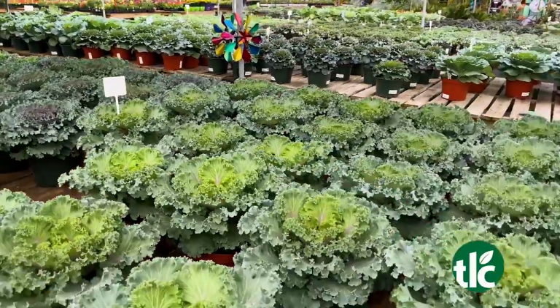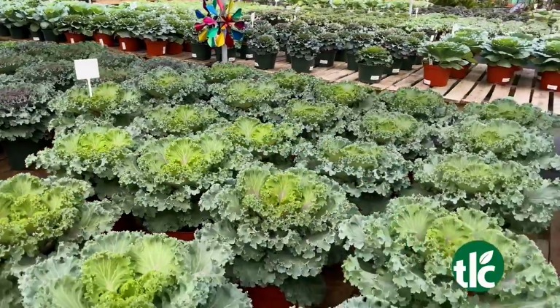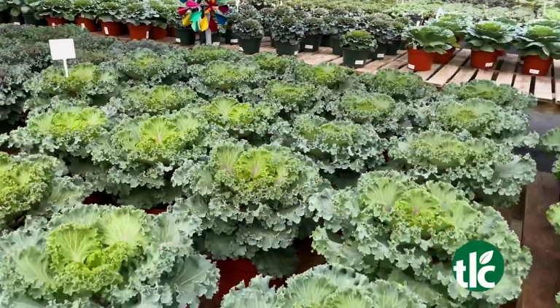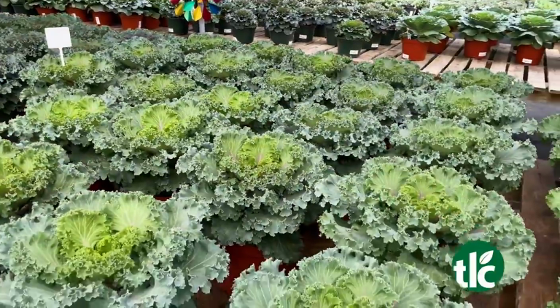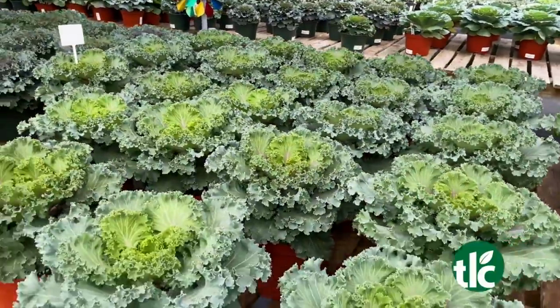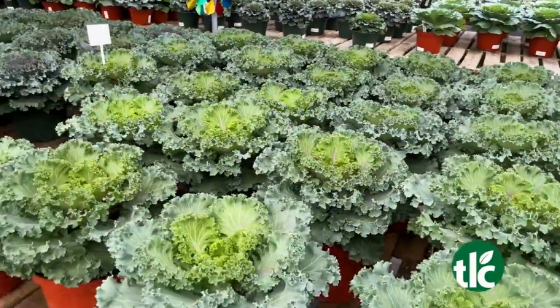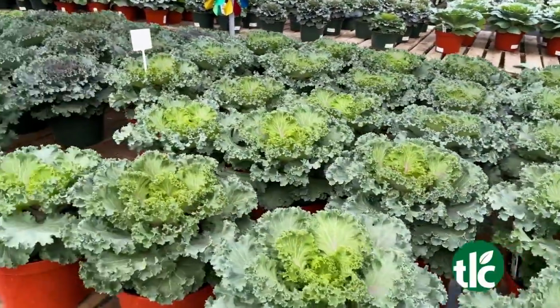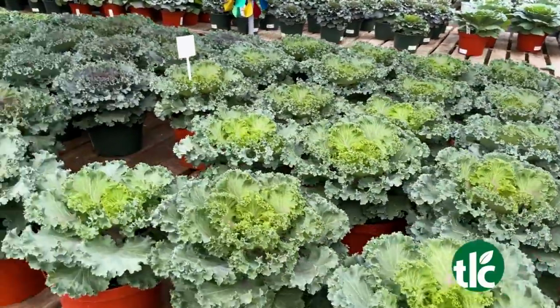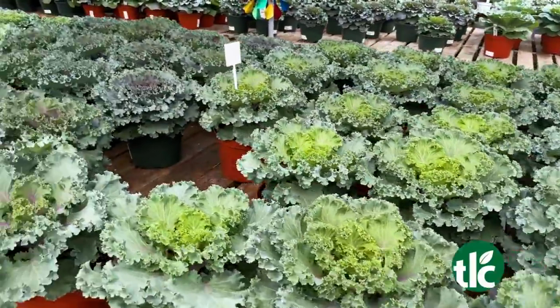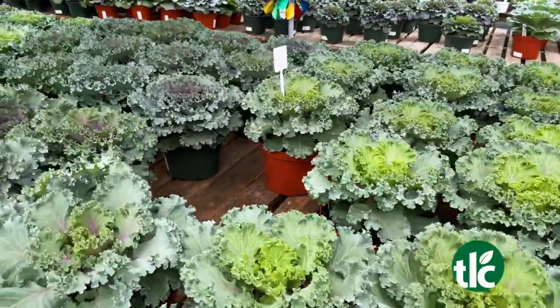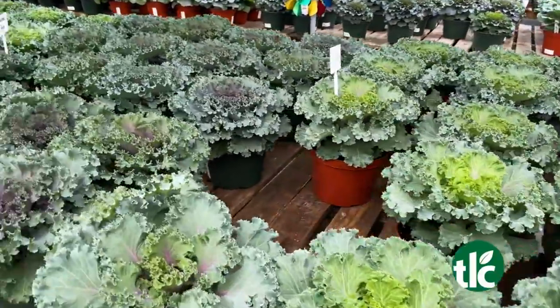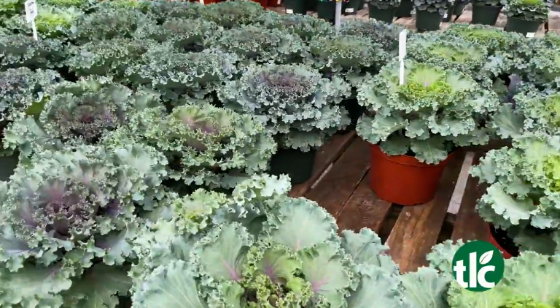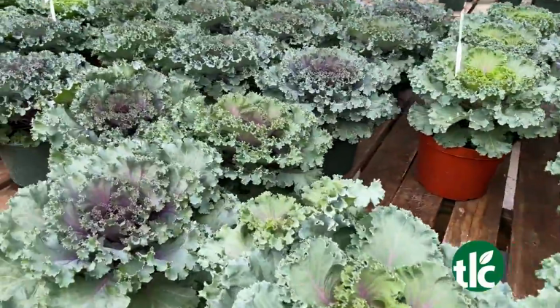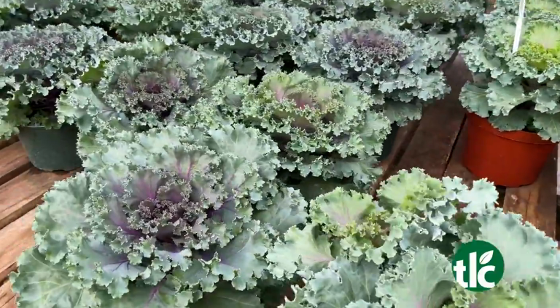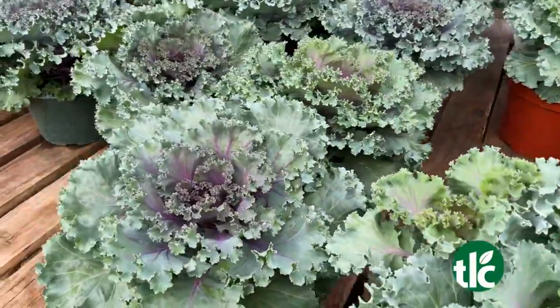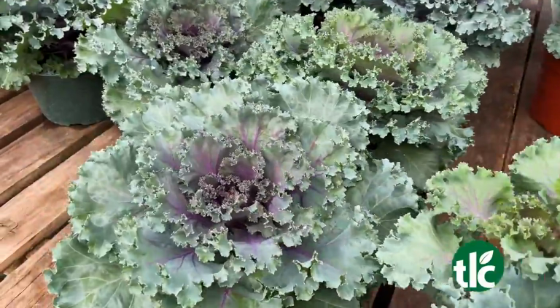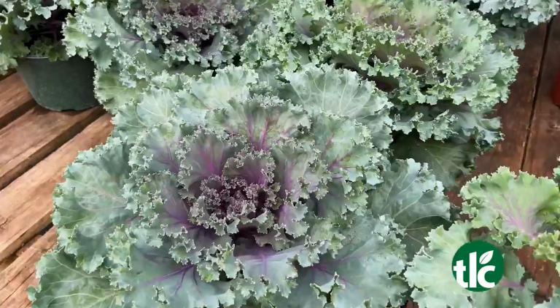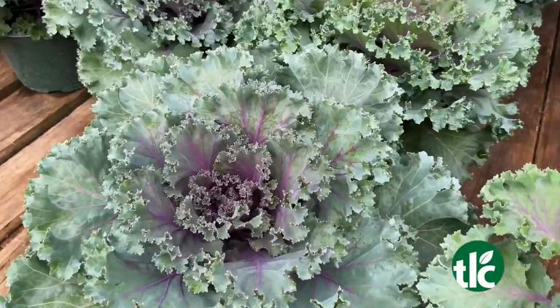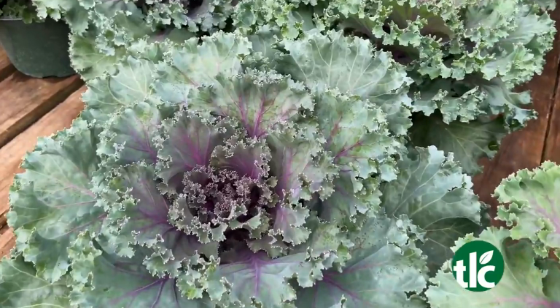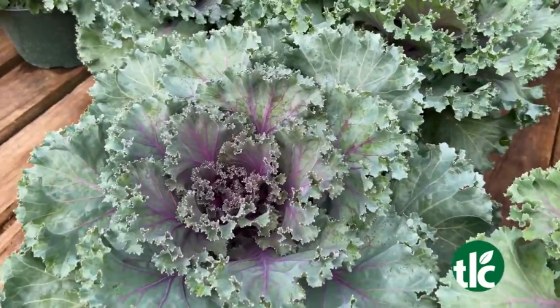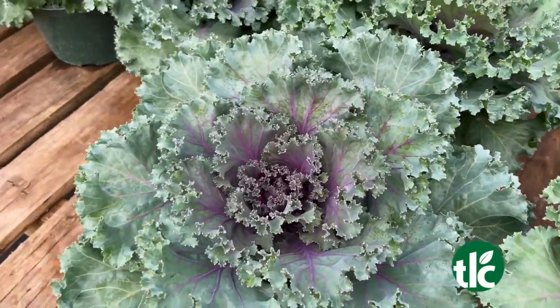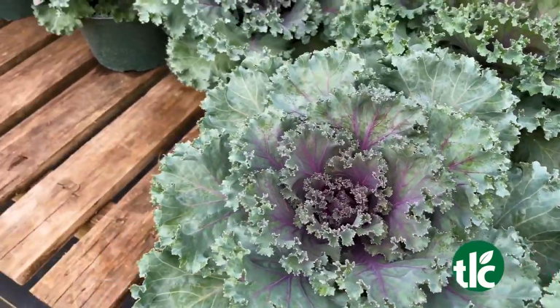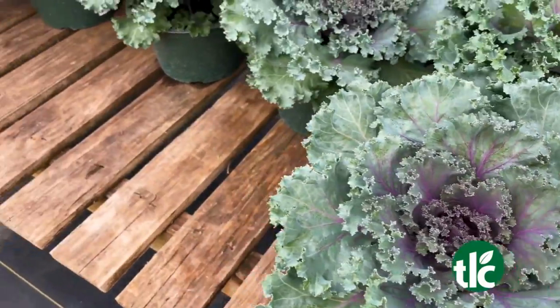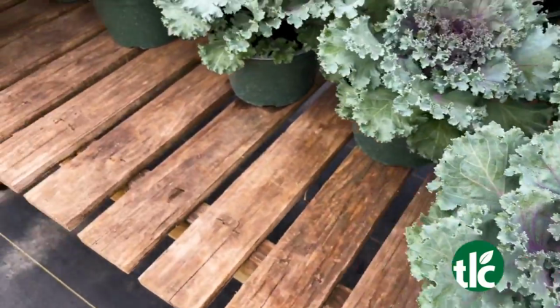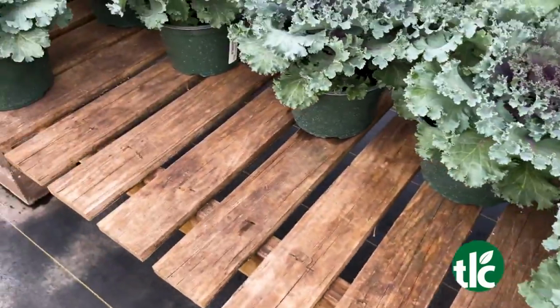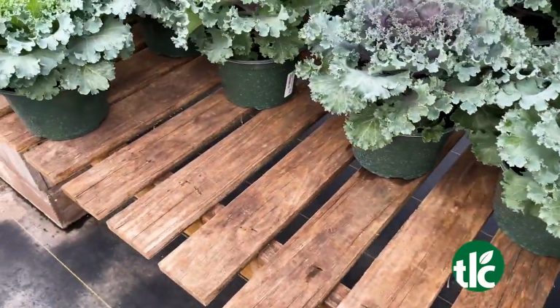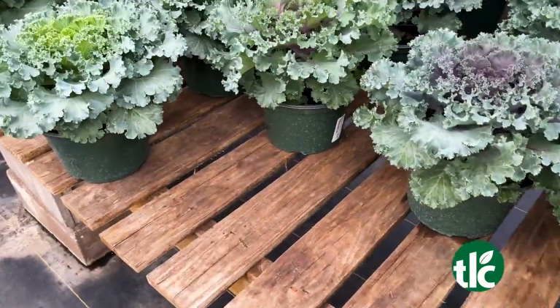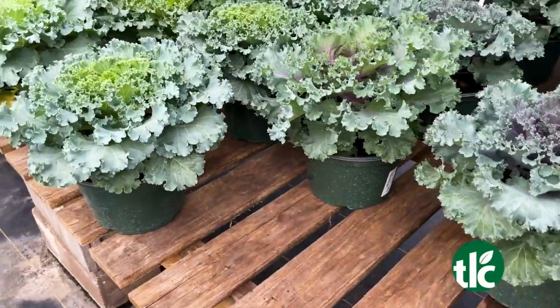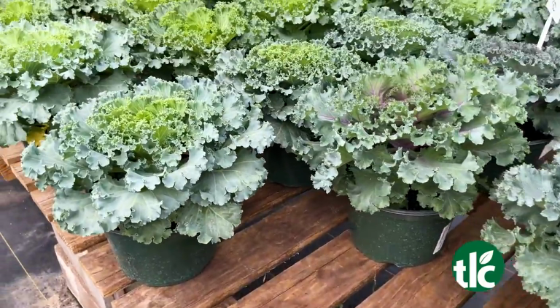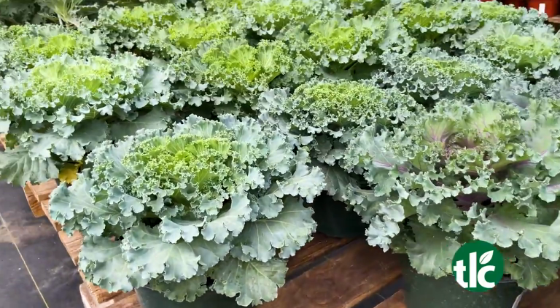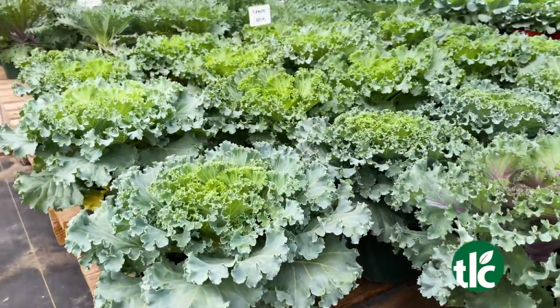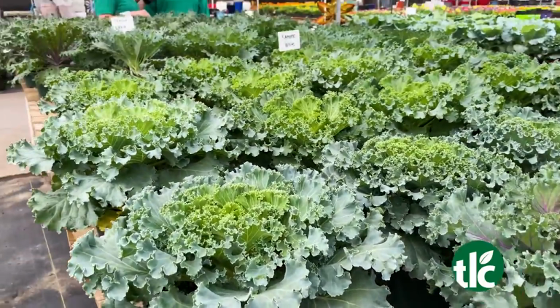Isn't that cool? And these are ones that will stay through the winter — all winter long. They go through the winter and they'll just stand there like a little soldier through everything.